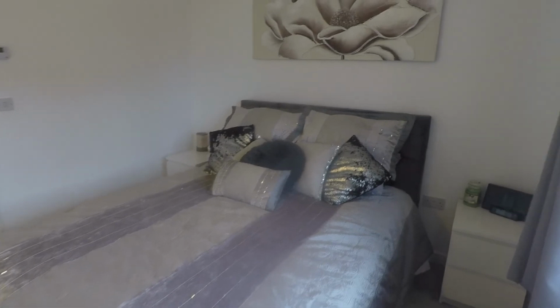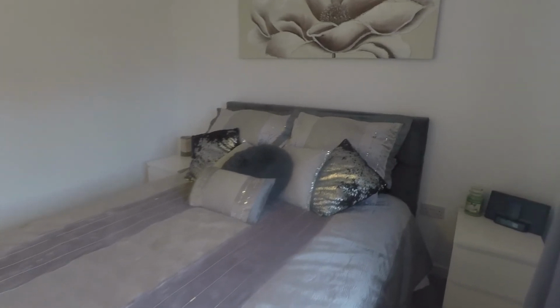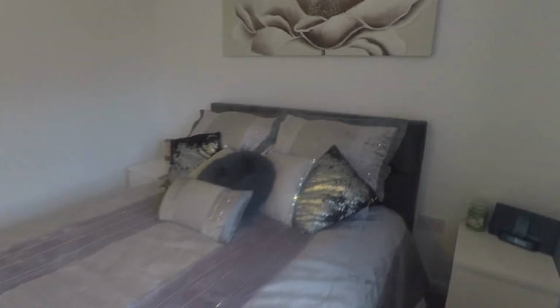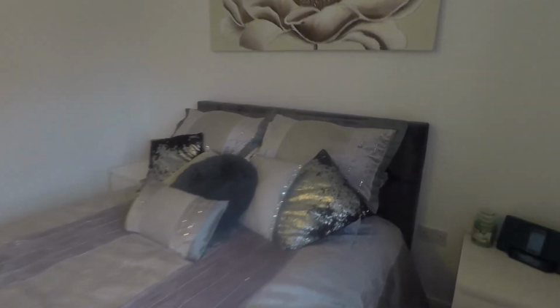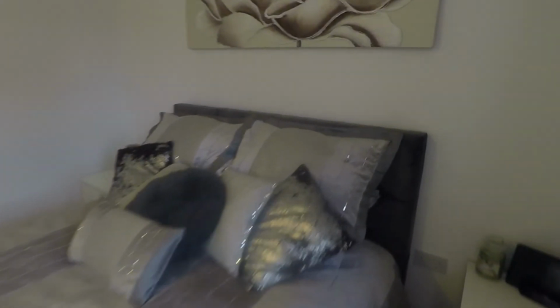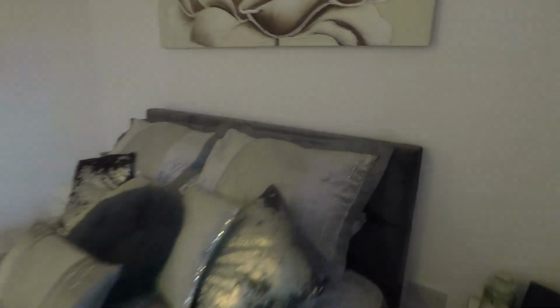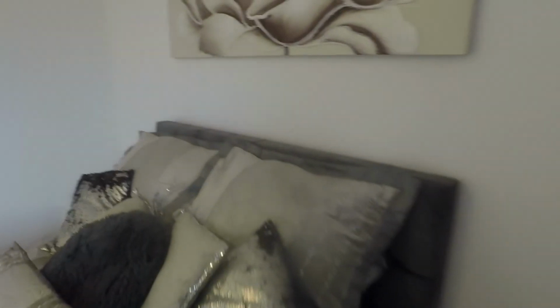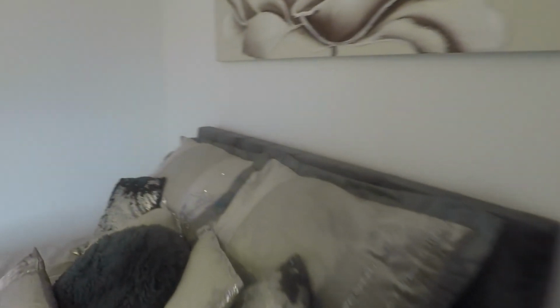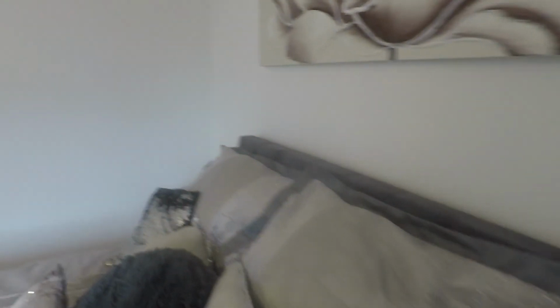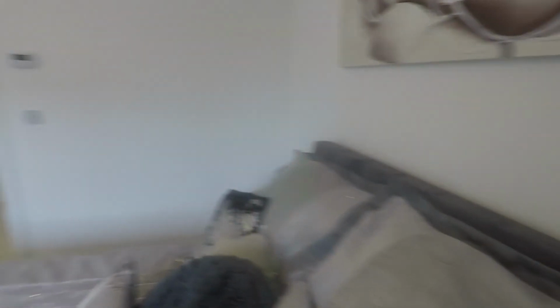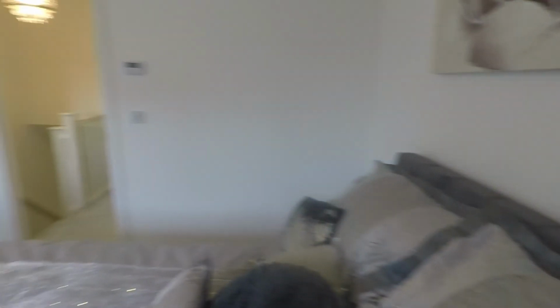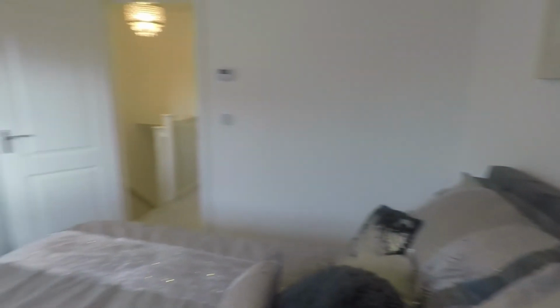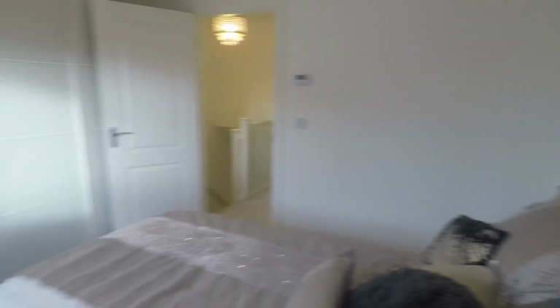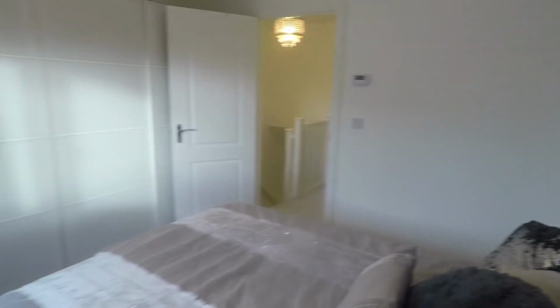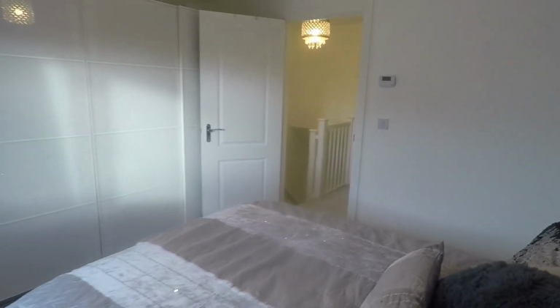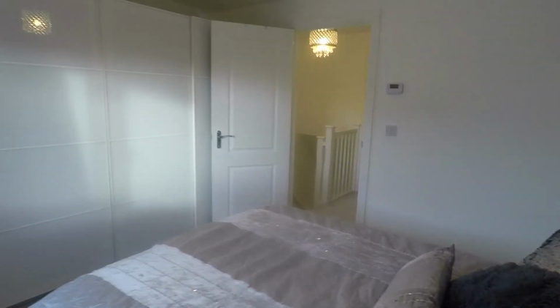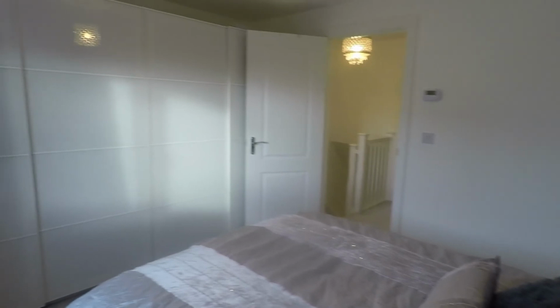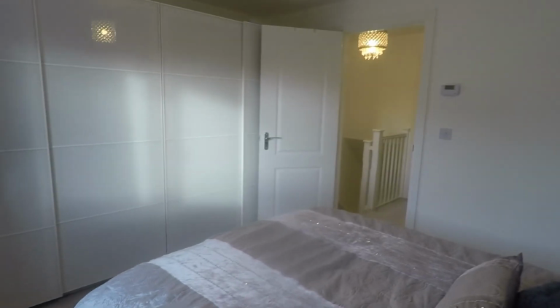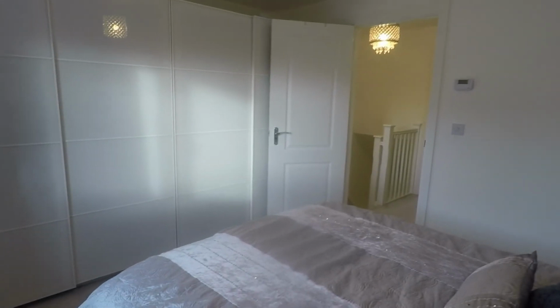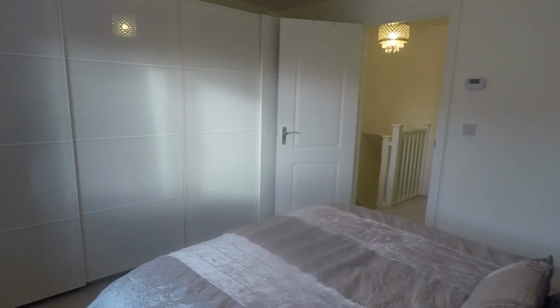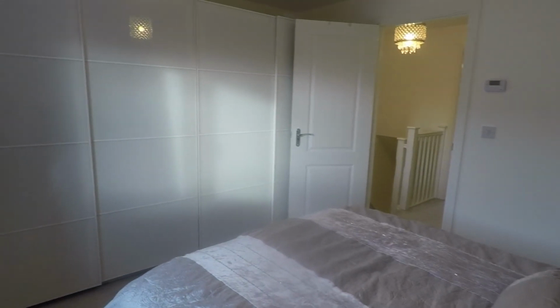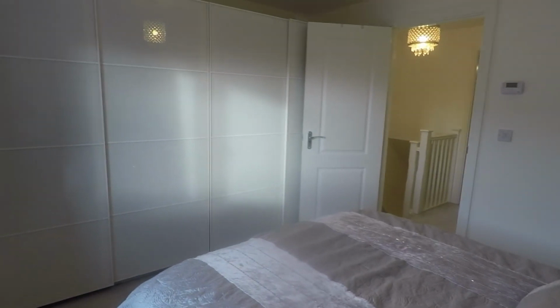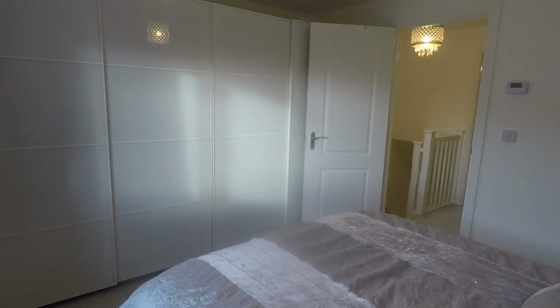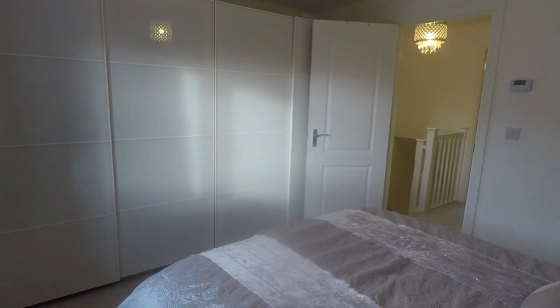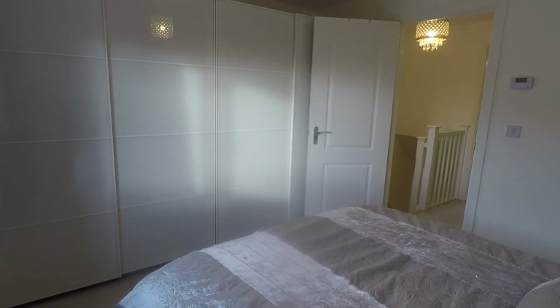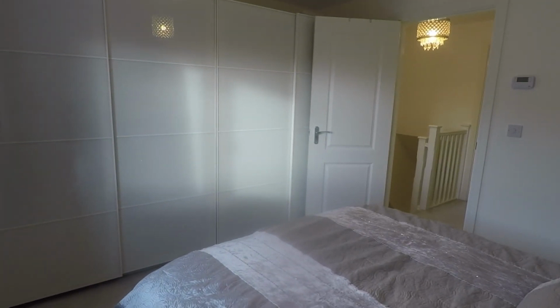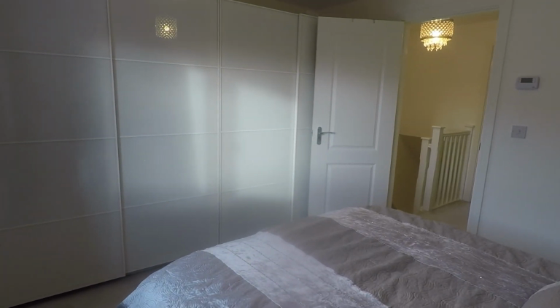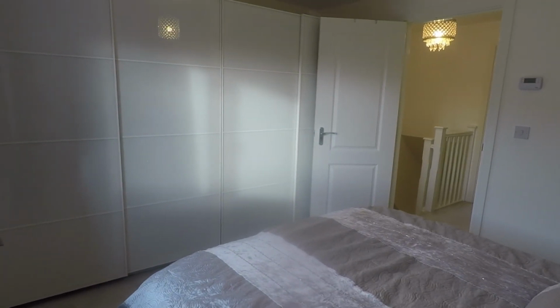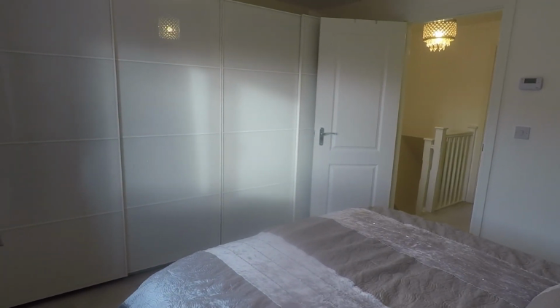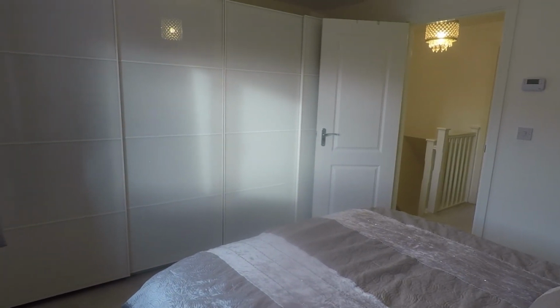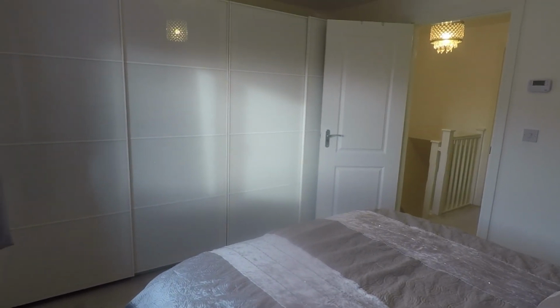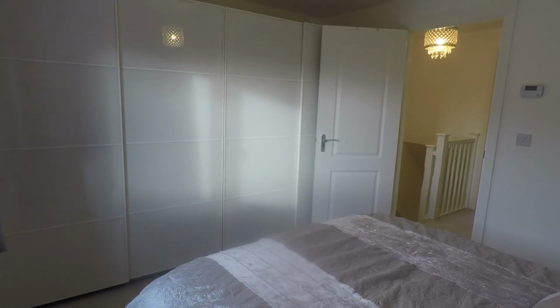So this concludes our video tour. If you're interested in this property, please contact our team today to arrange a viewing and we look forward to helping you. We'll see you next time.